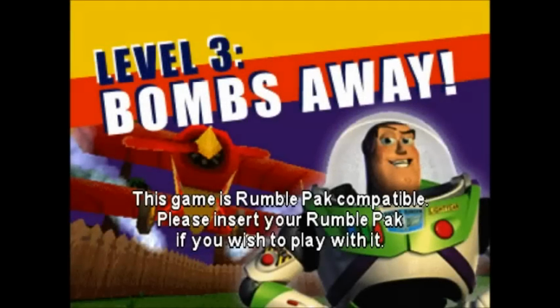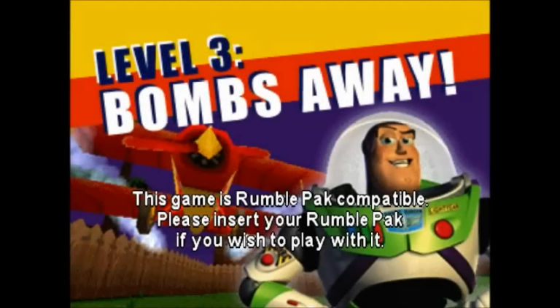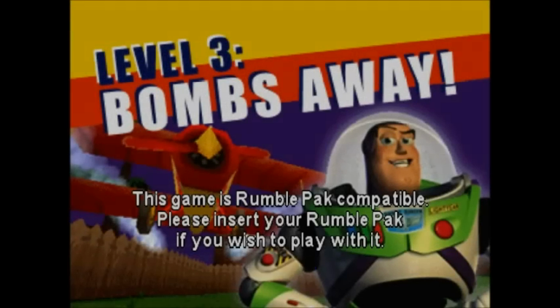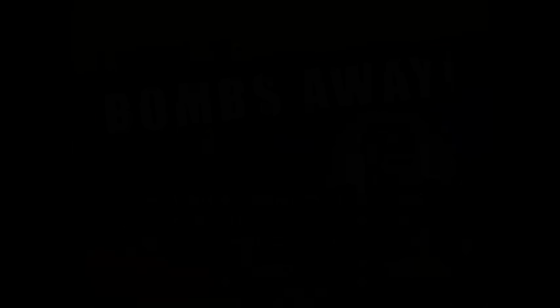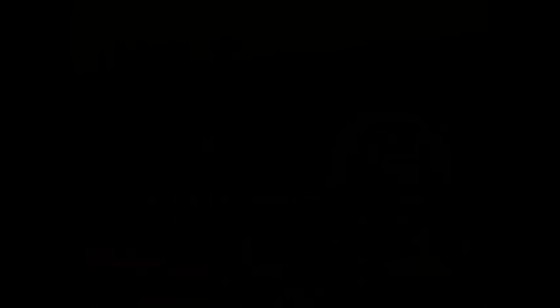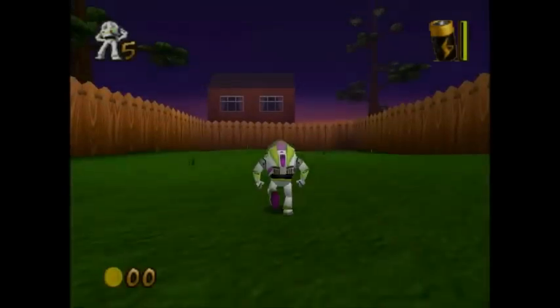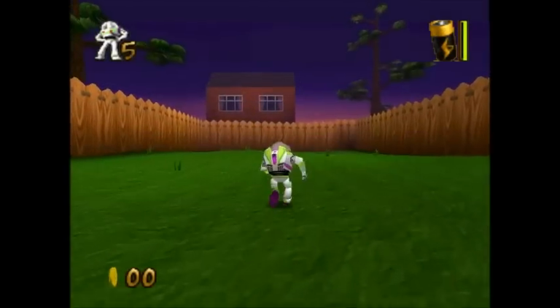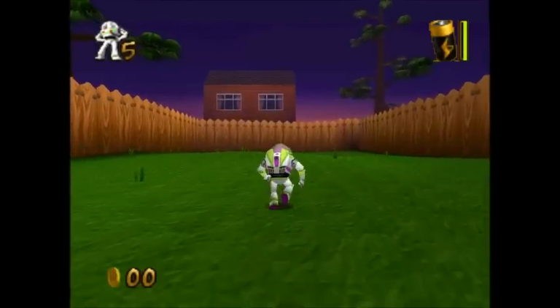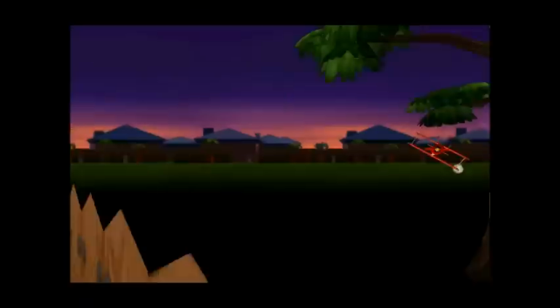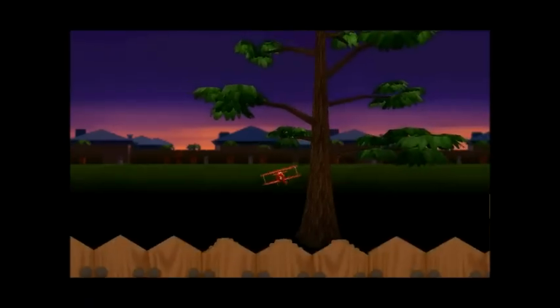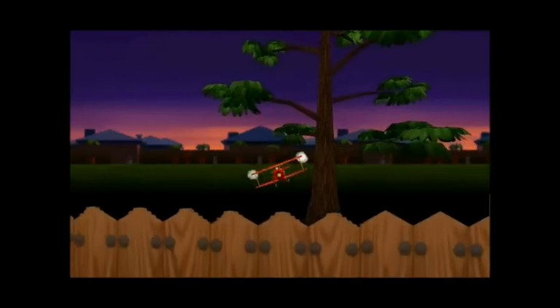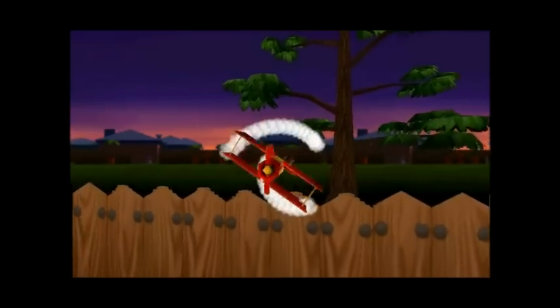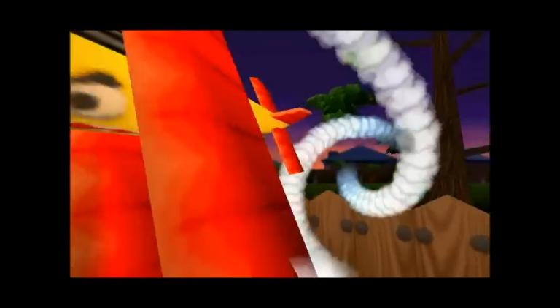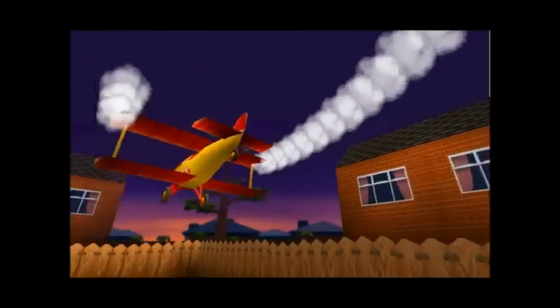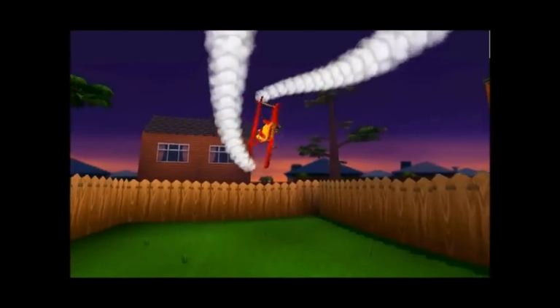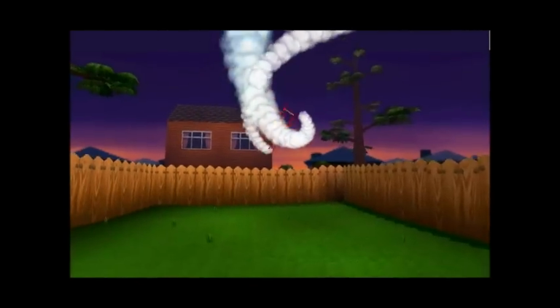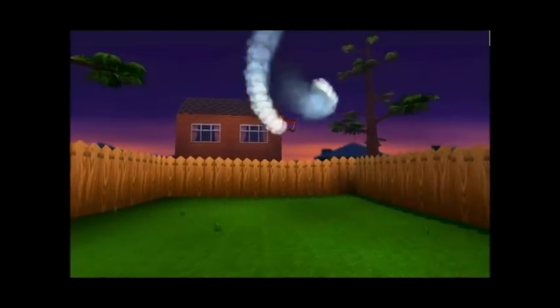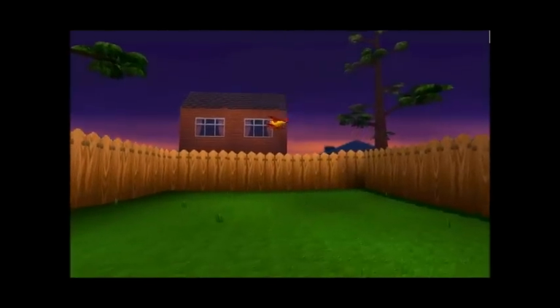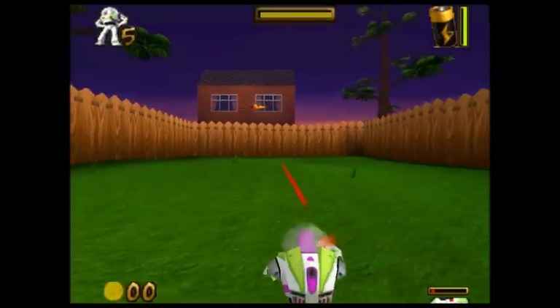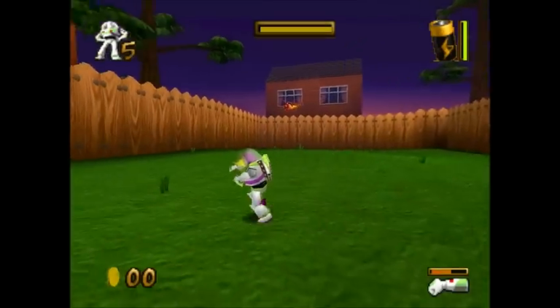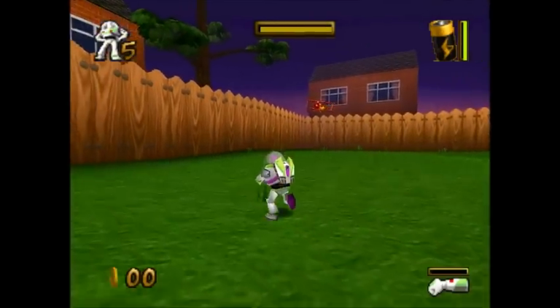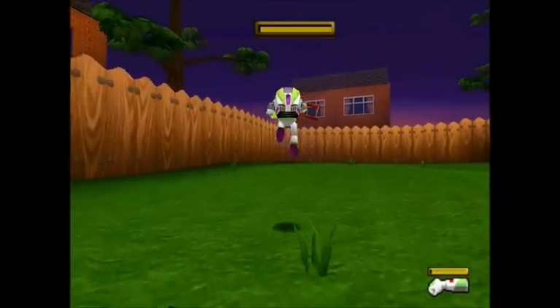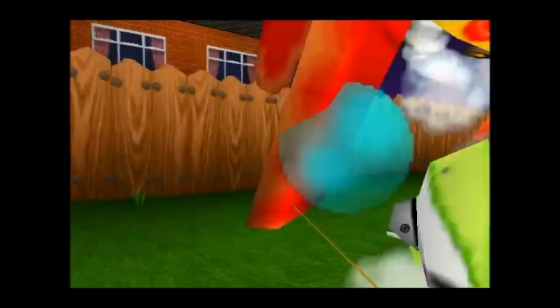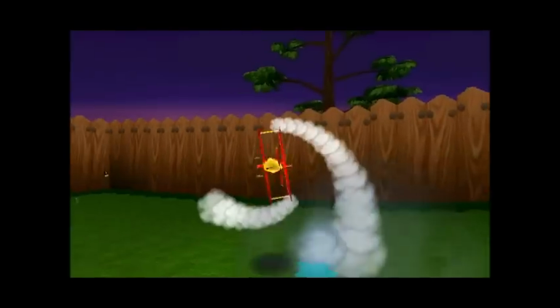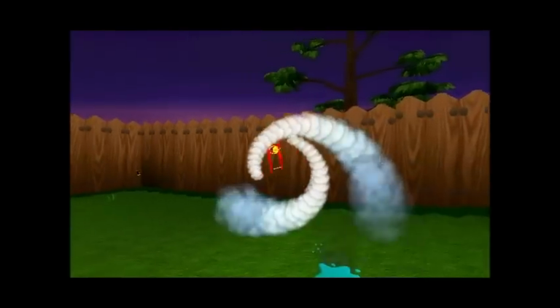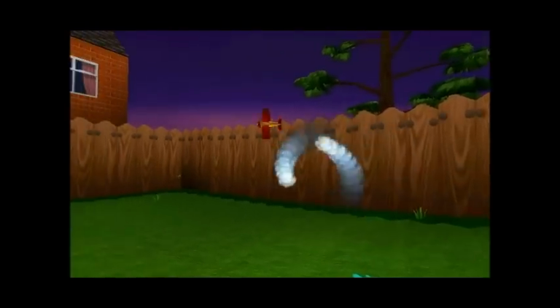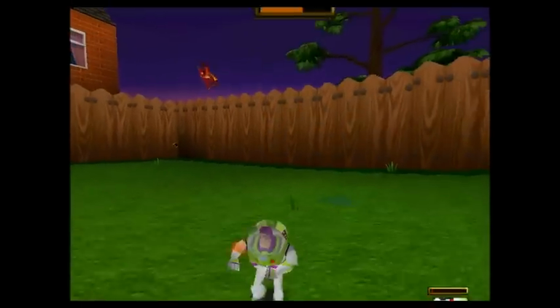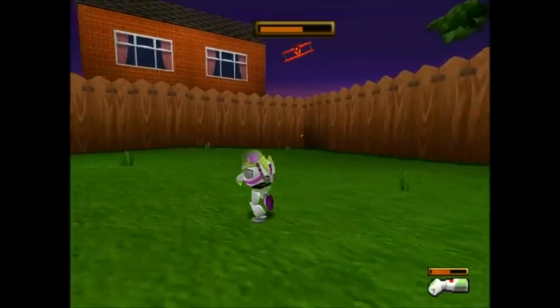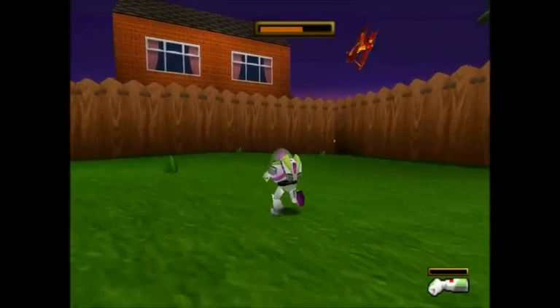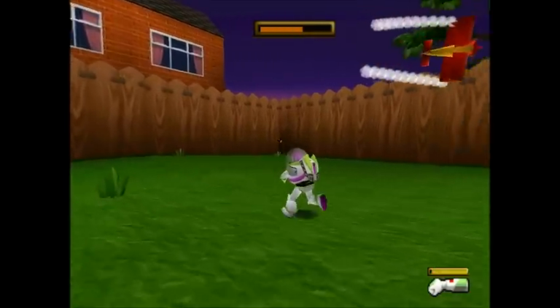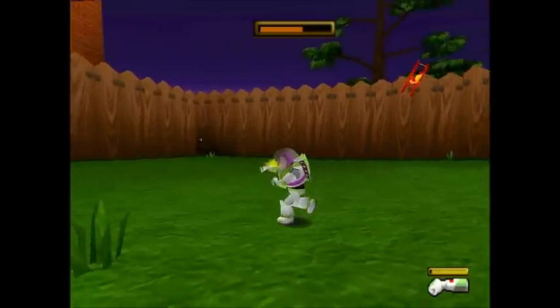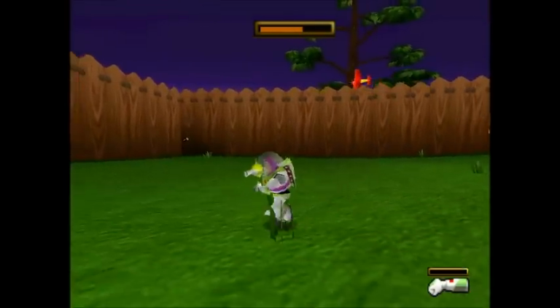Bombs Away is very basic. You start the fight by just walking forward until he spawns. After he spawns, he's going to go forward and then turn left. You want to charge a laser, jump and shoot it right there. It's kind of difficult to get the timing down, but that's okay.